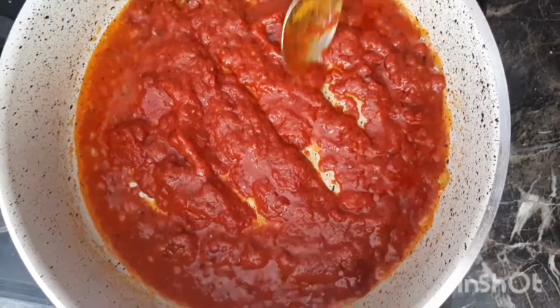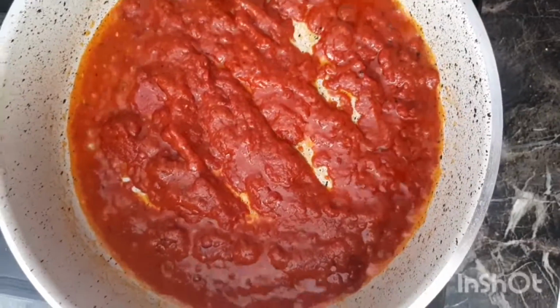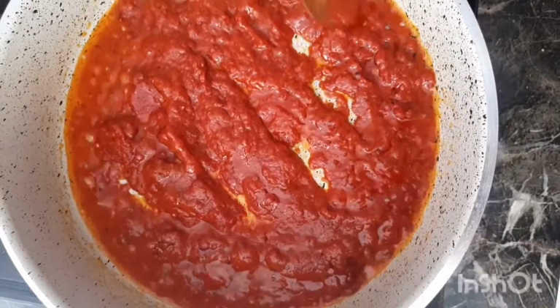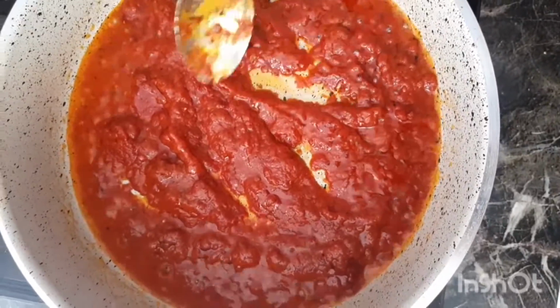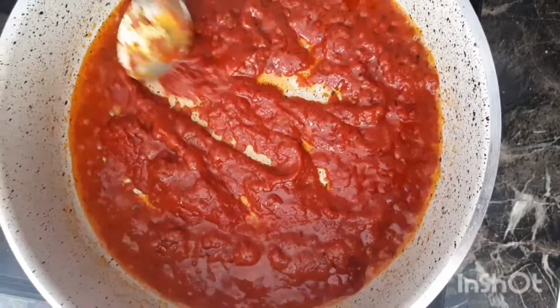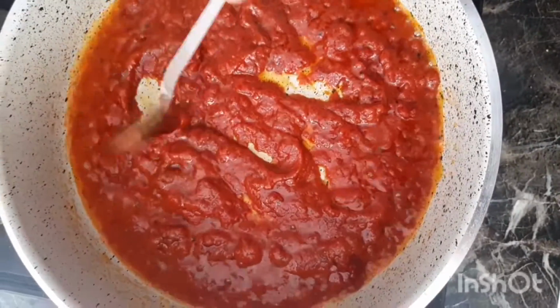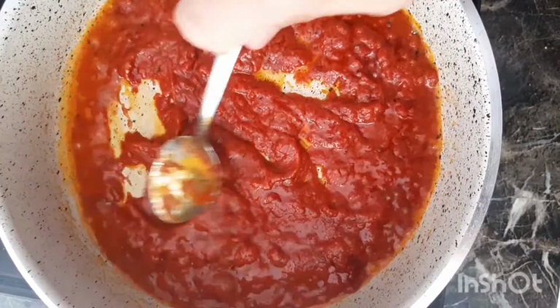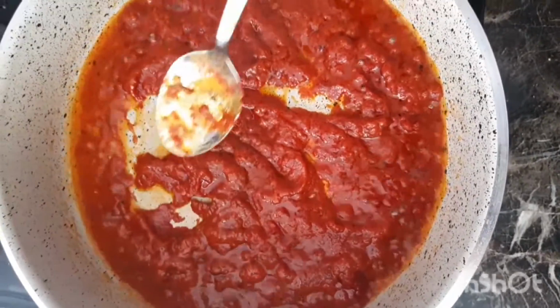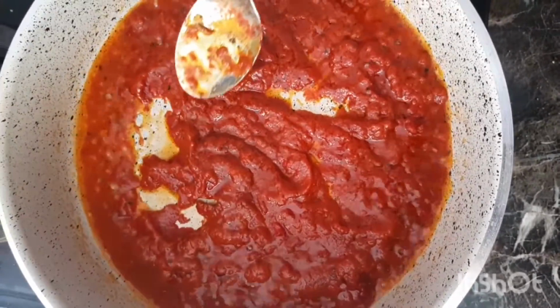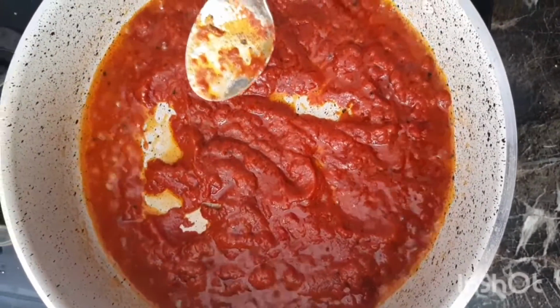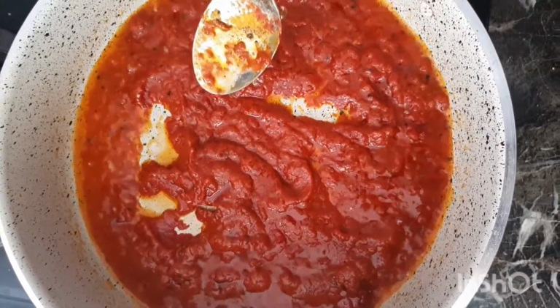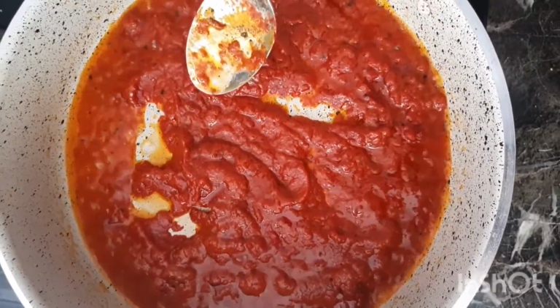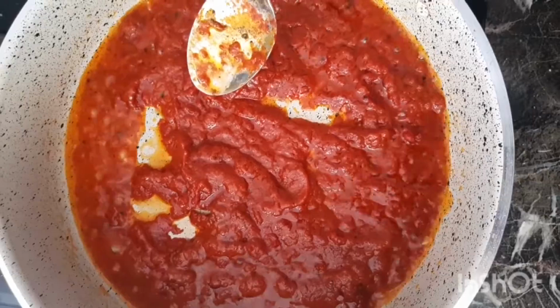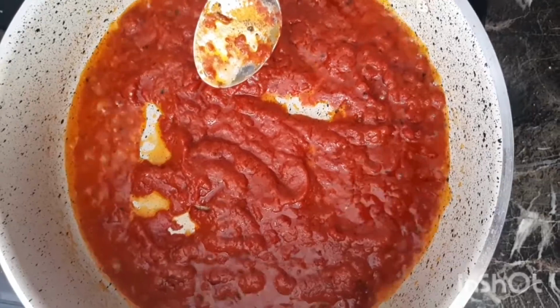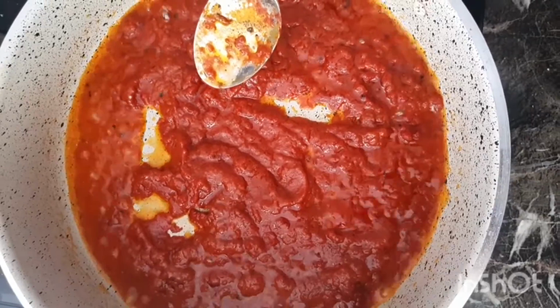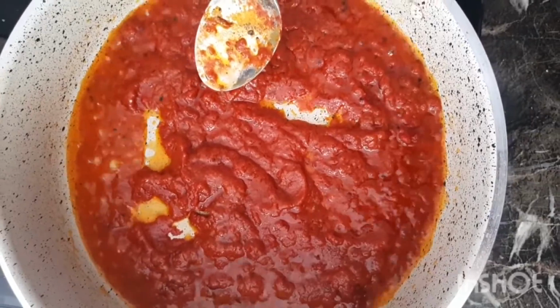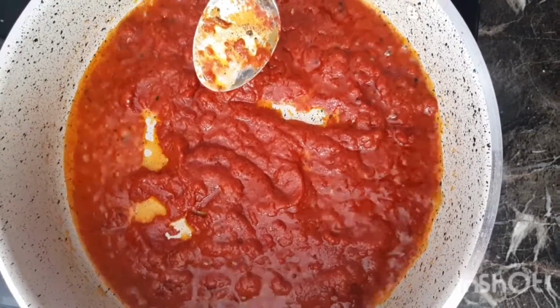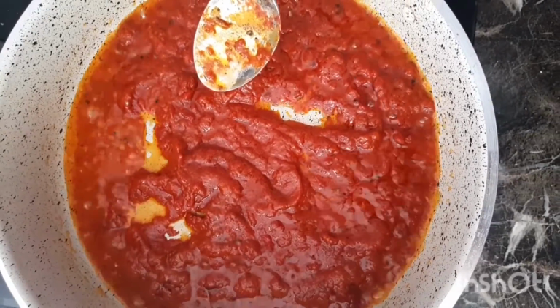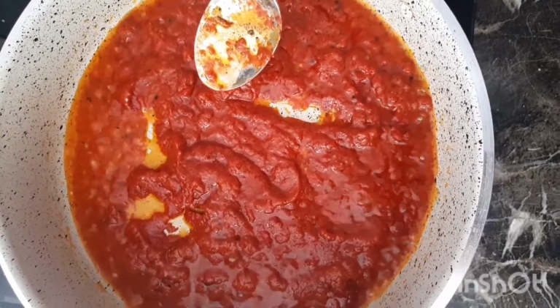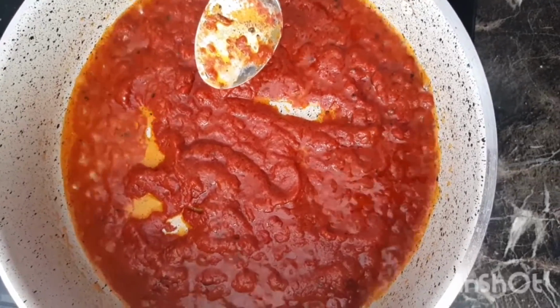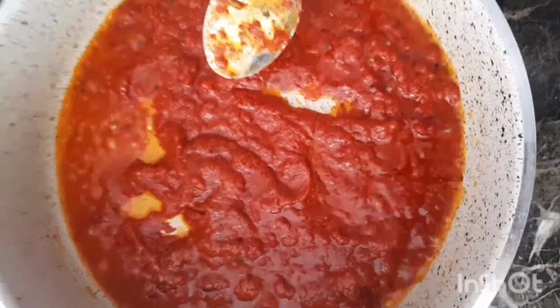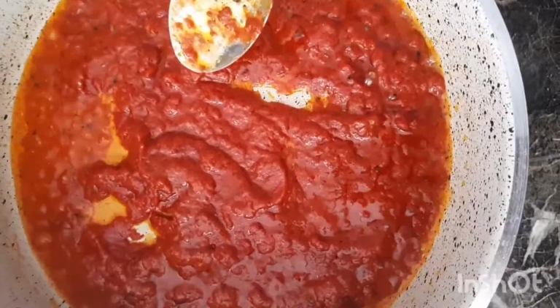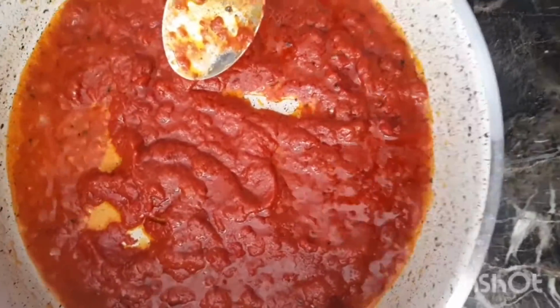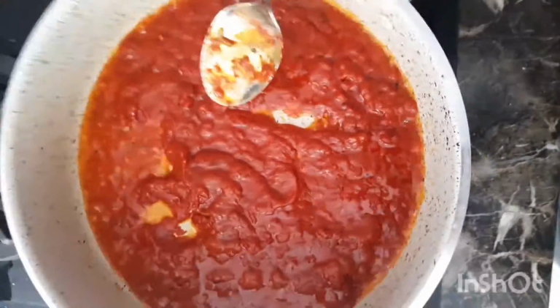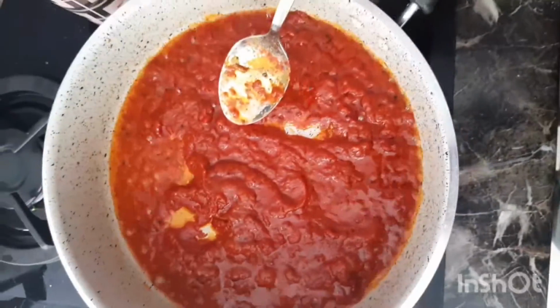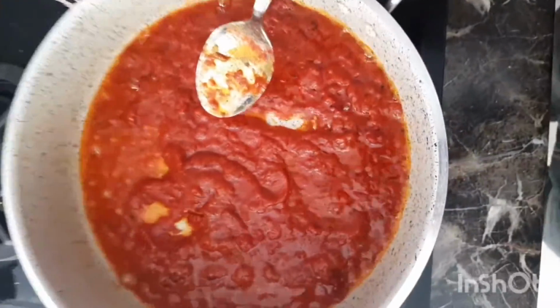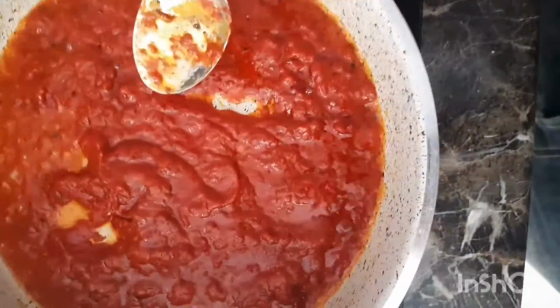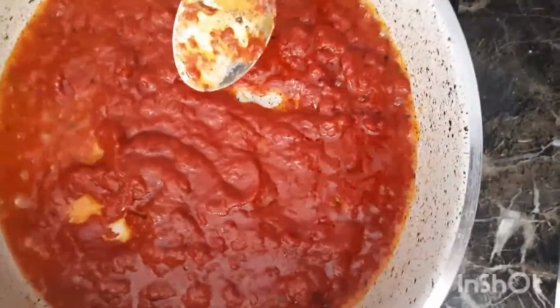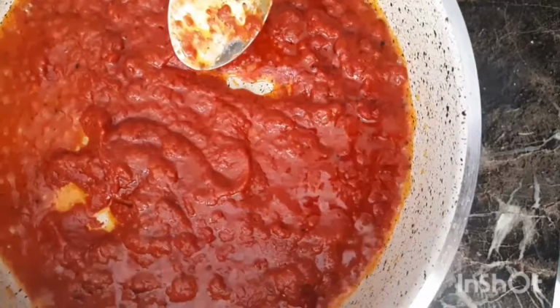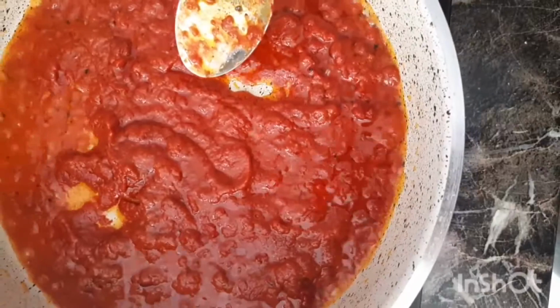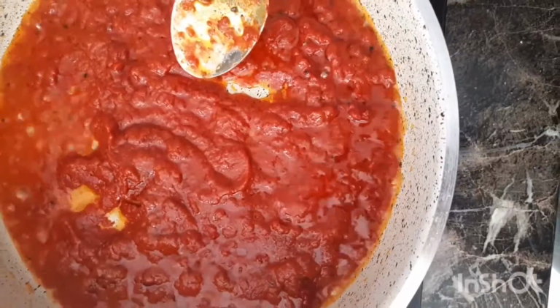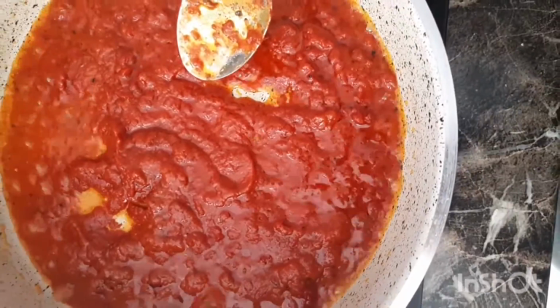The water is very clean. This is a small one. It's just a small one, full of water.